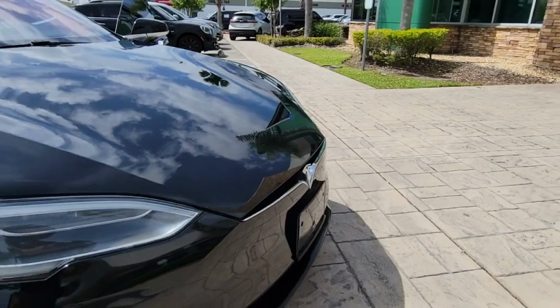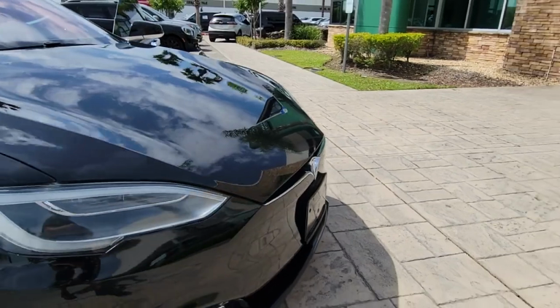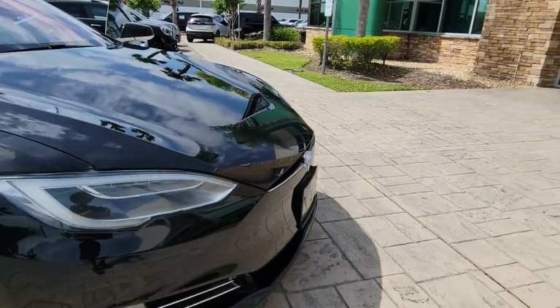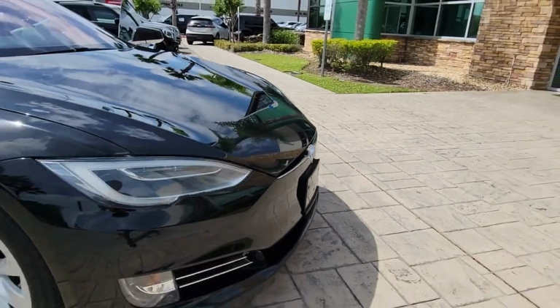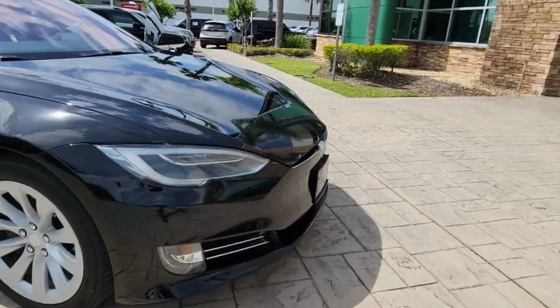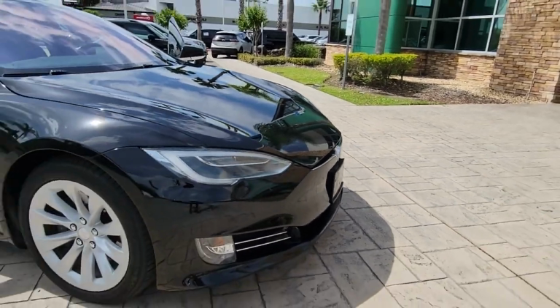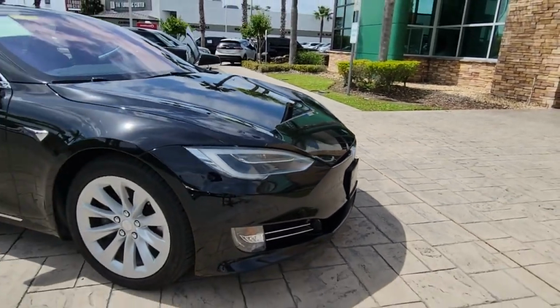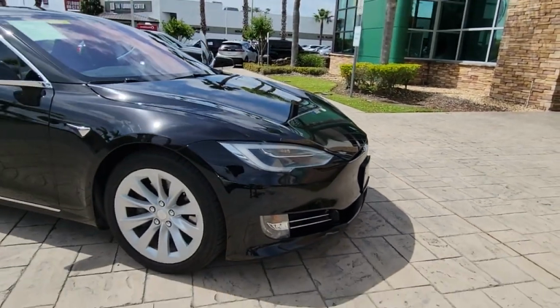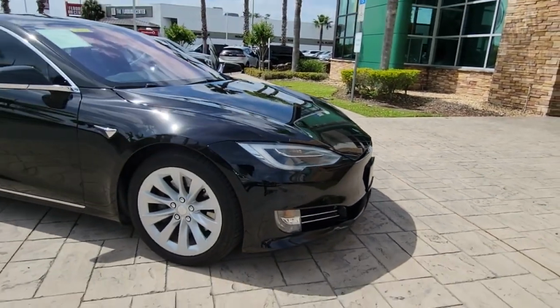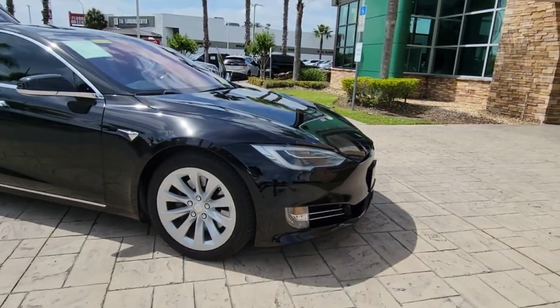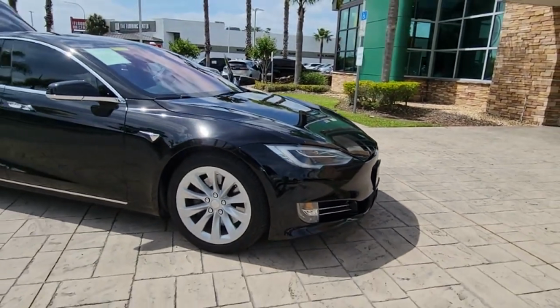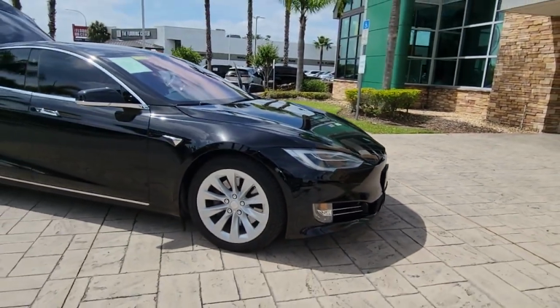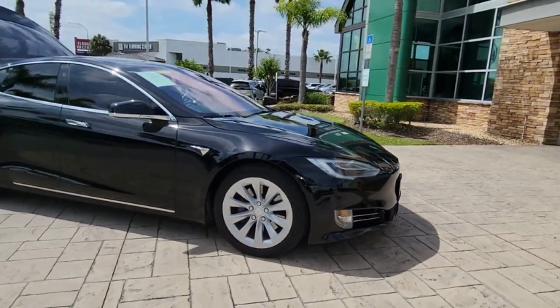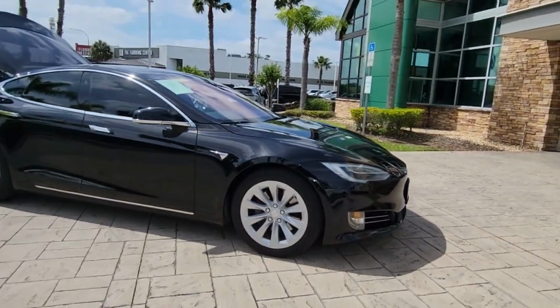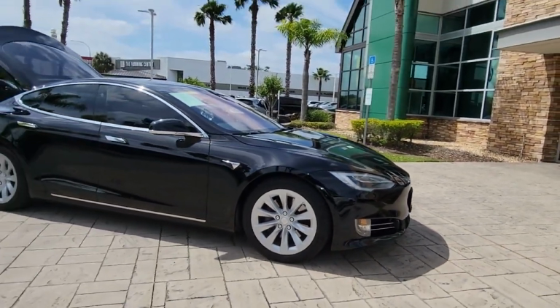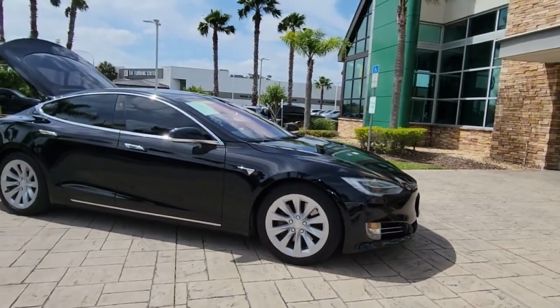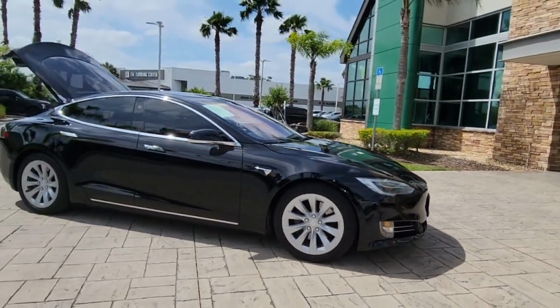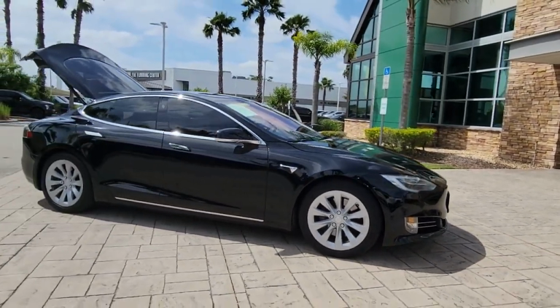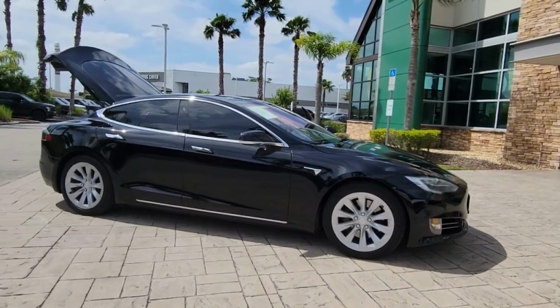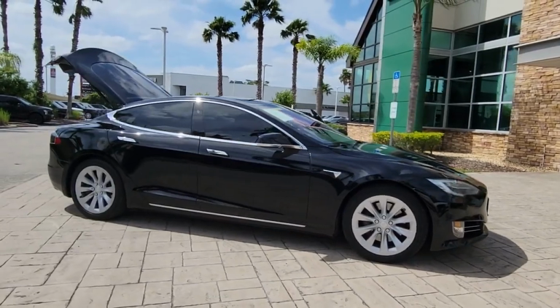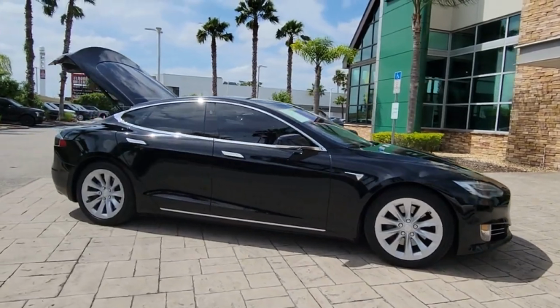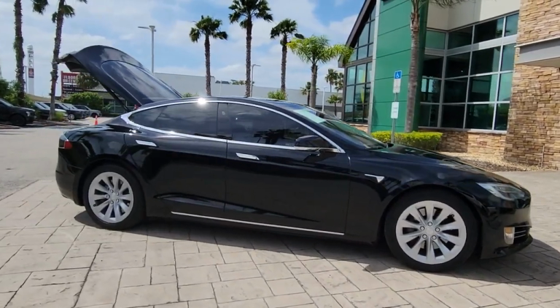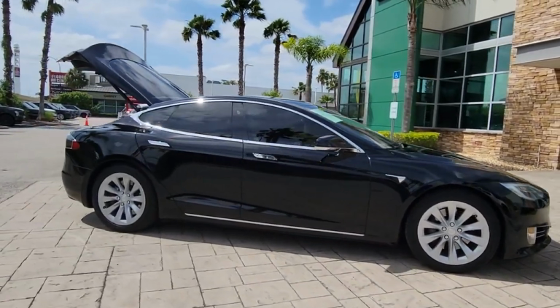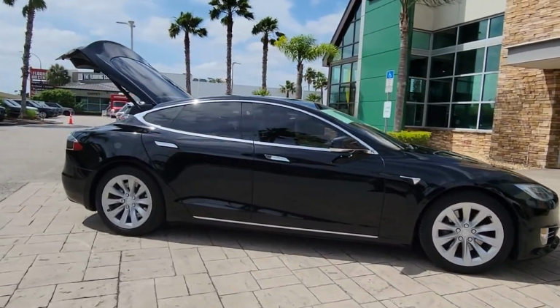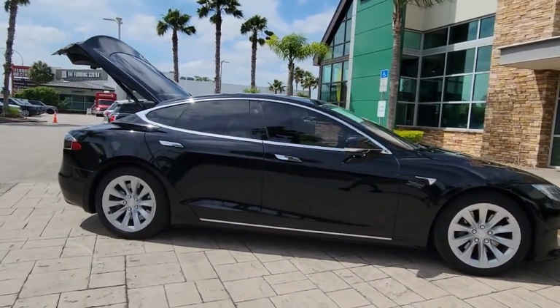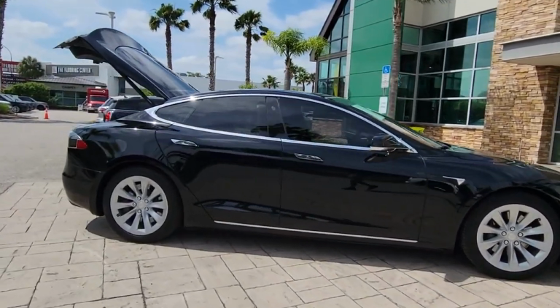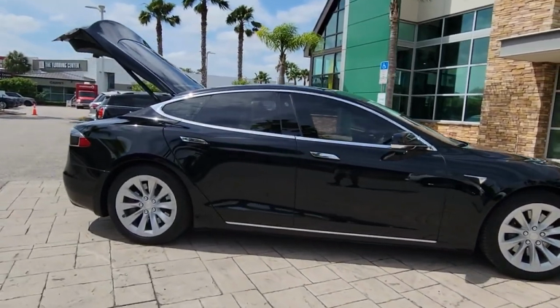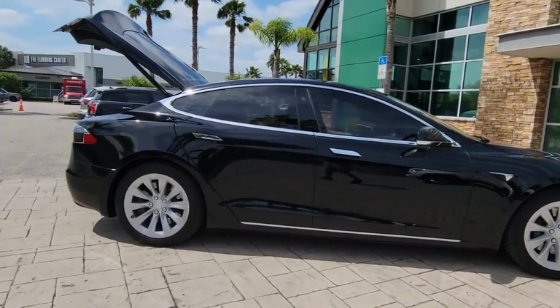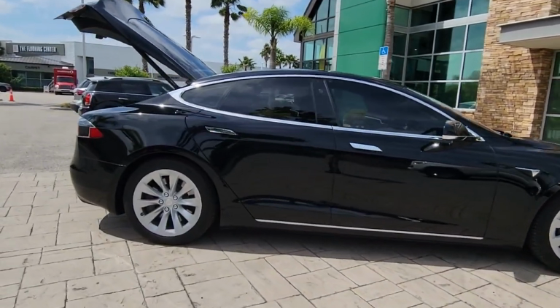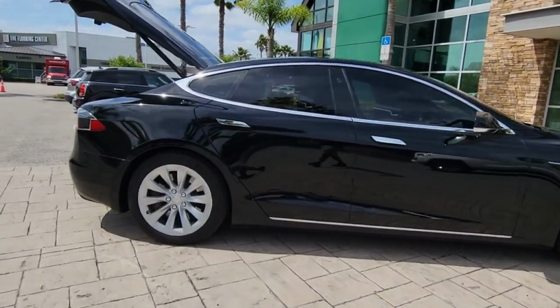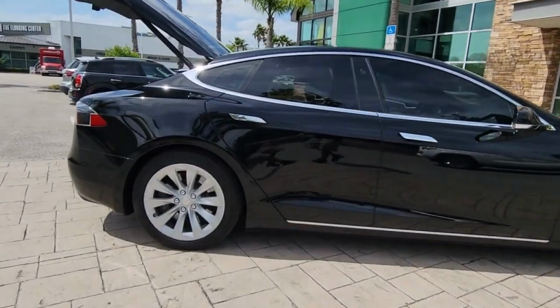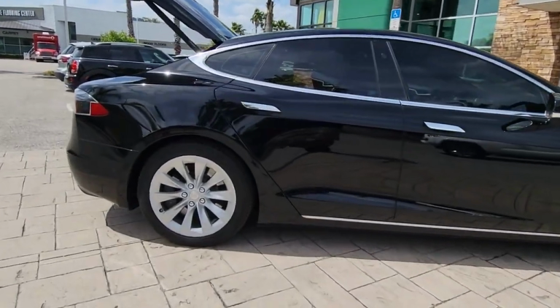Here is a wonderful 2018 Tesla Model S. With less than 50,000 miles on the odometer, this vehicle provides excellent value.